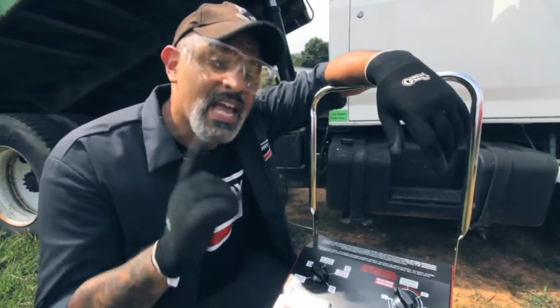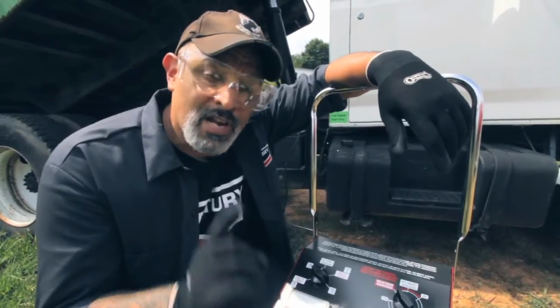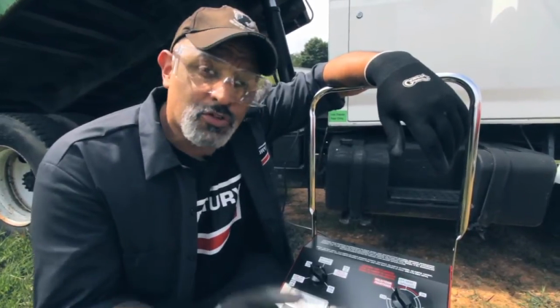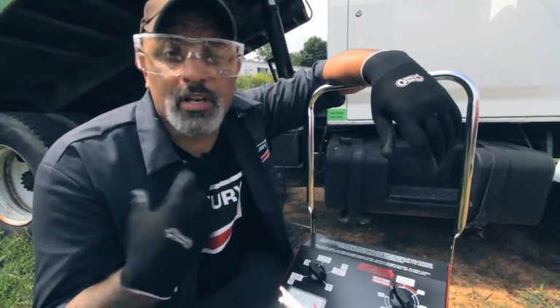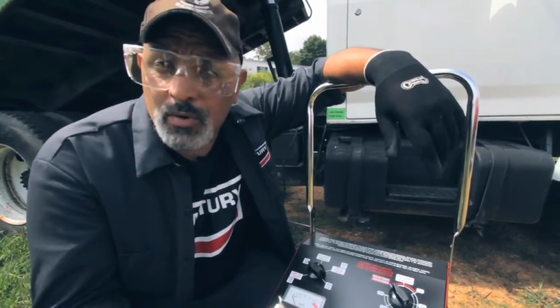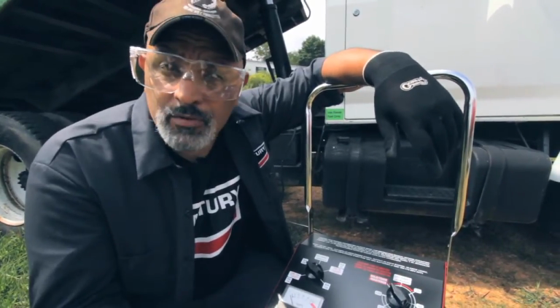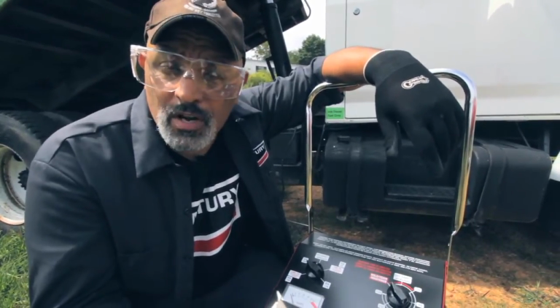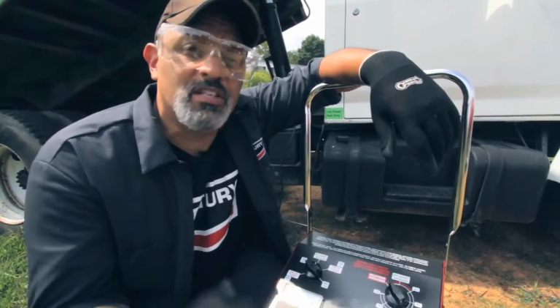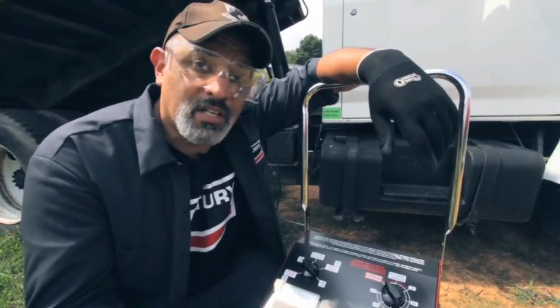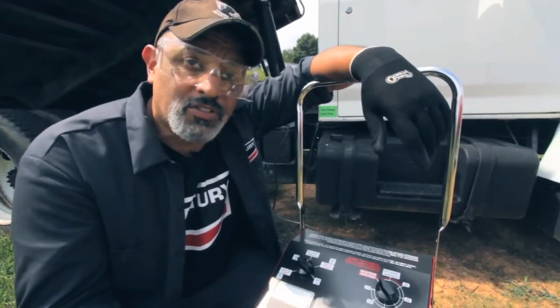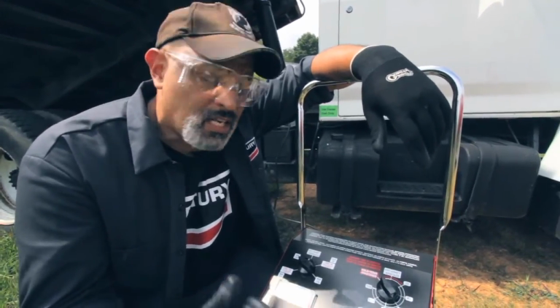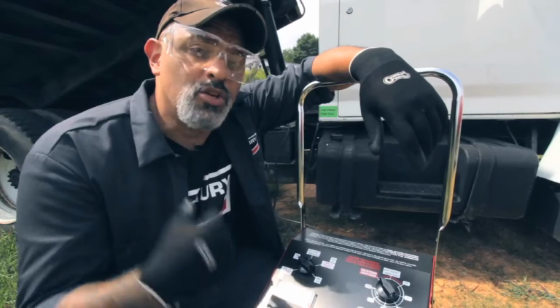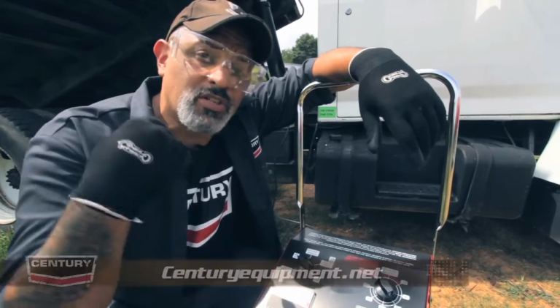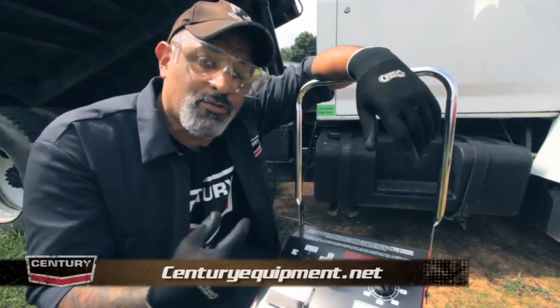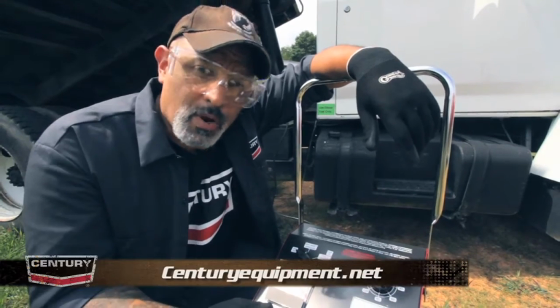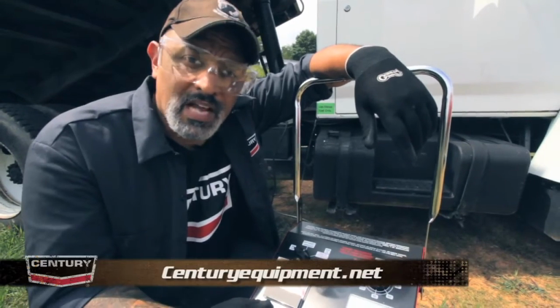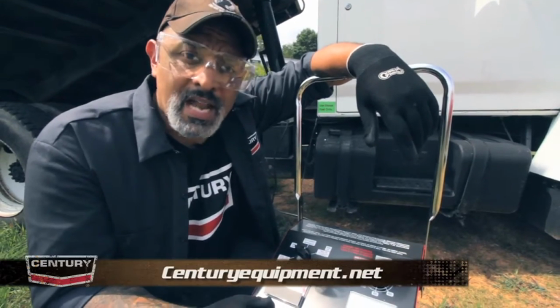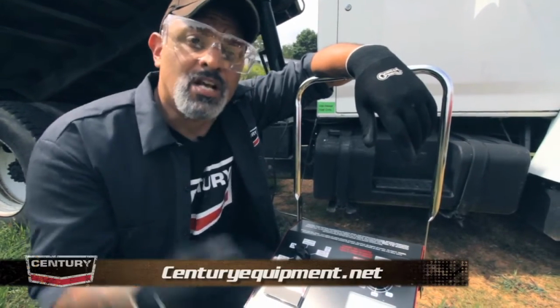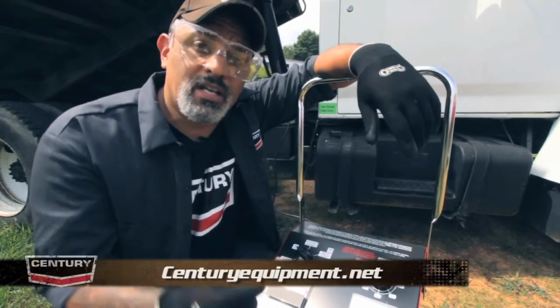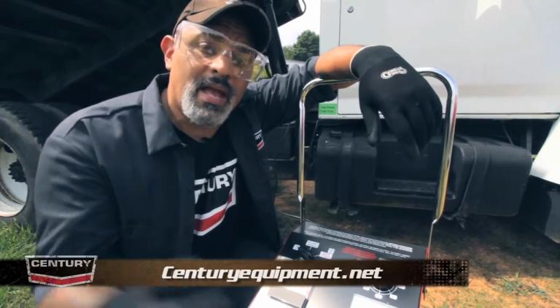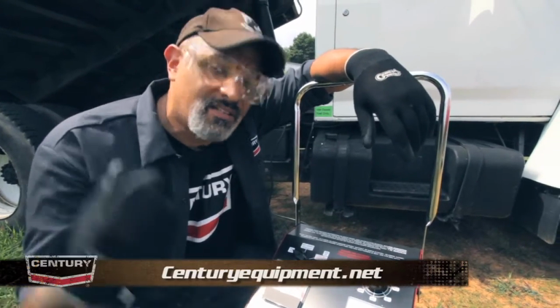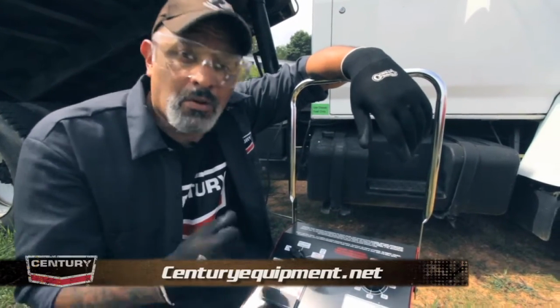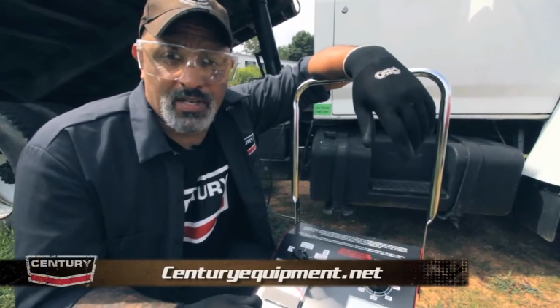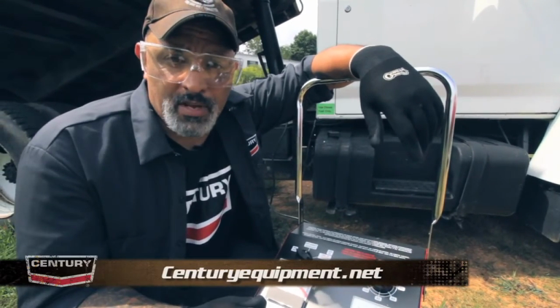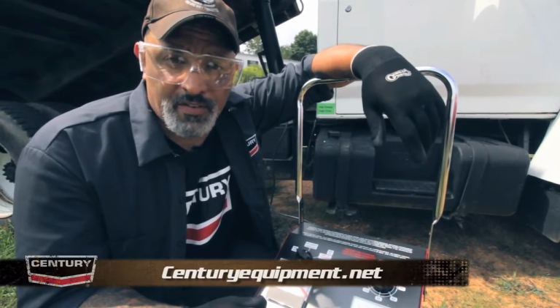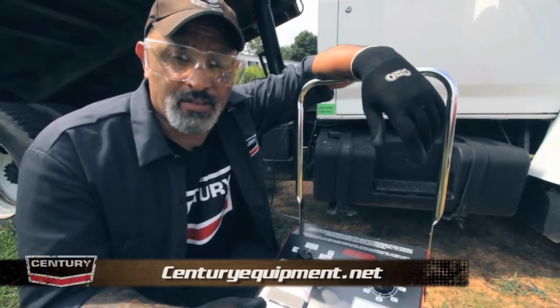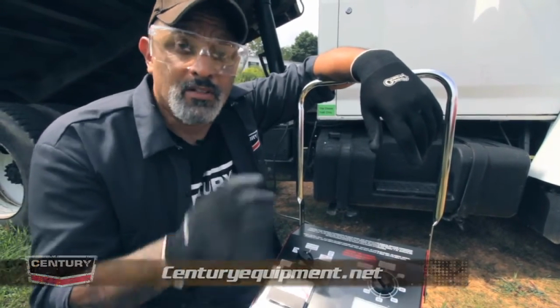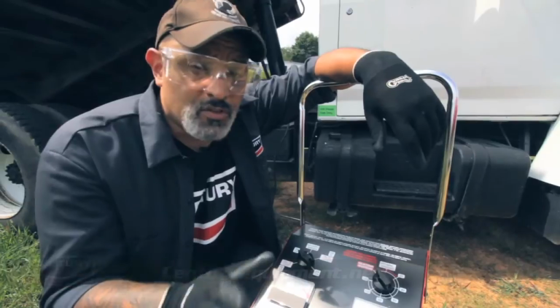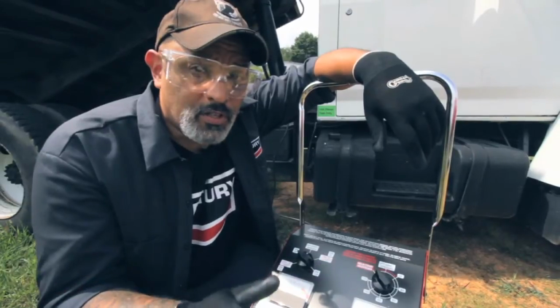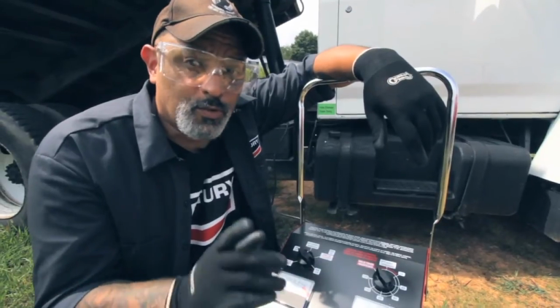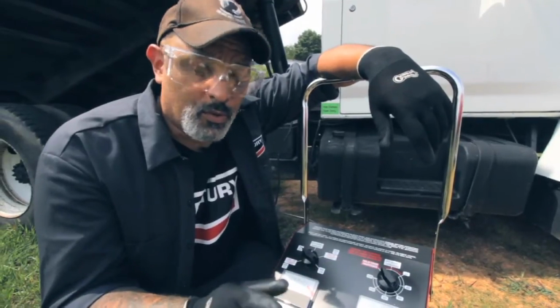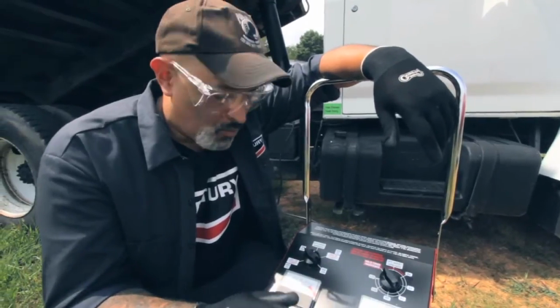If you're not sure, or you don't have your instructions, and you want to double check it, you can go to centuryequipment.net, look it up, and download the information if needed. So there's no excuse for doing this wrong.